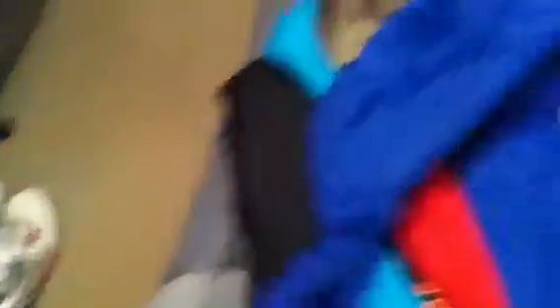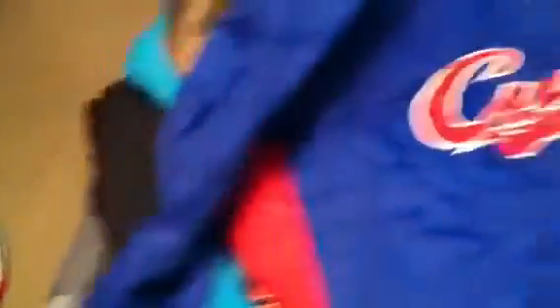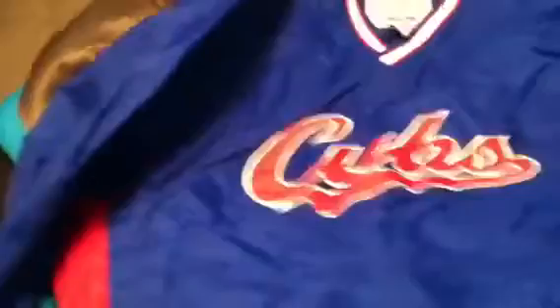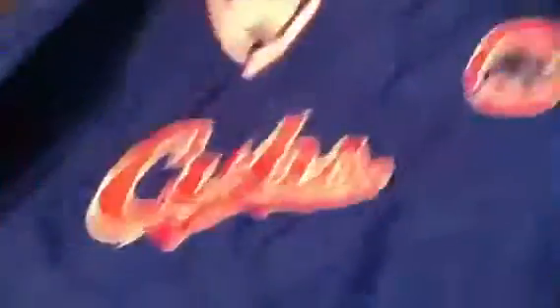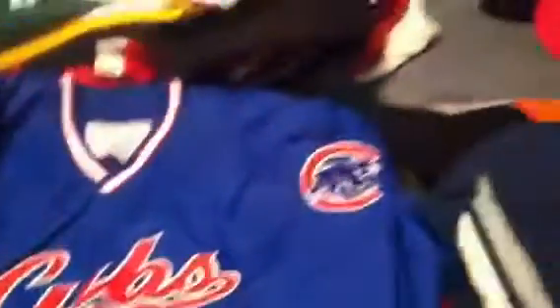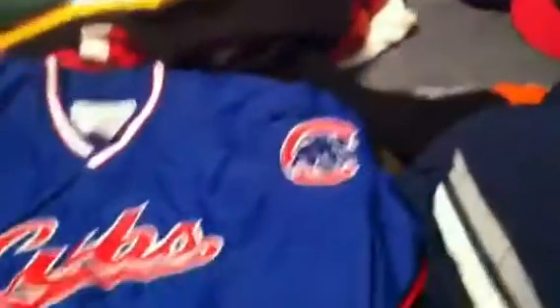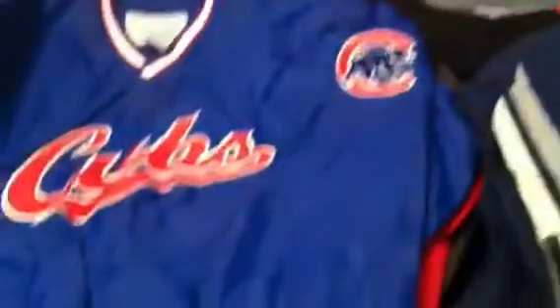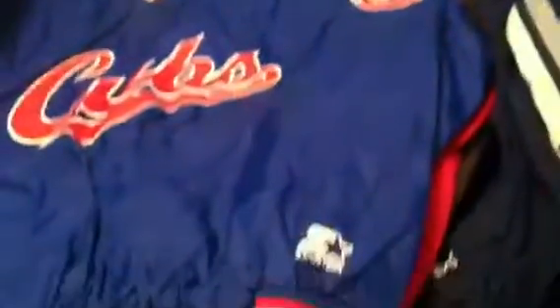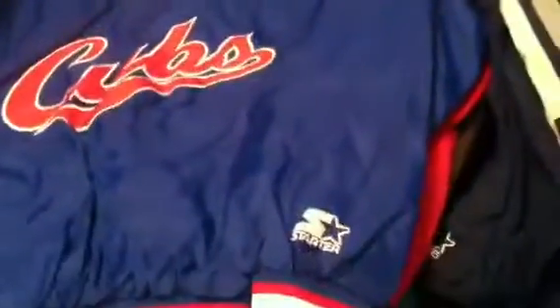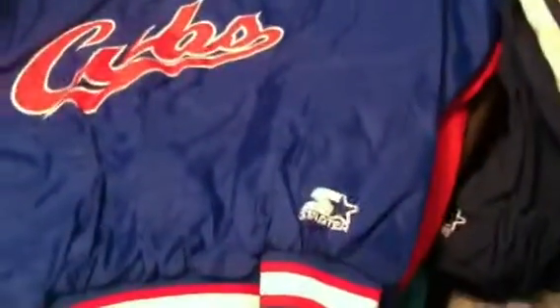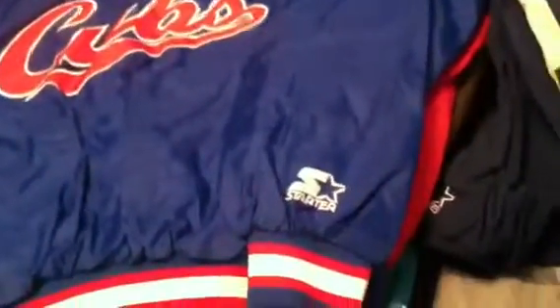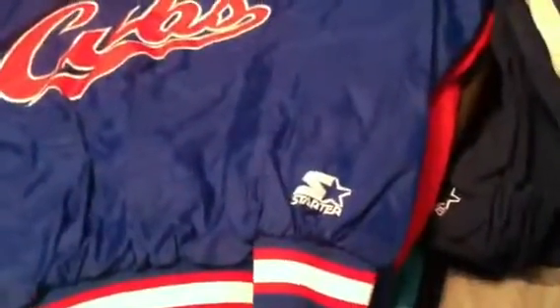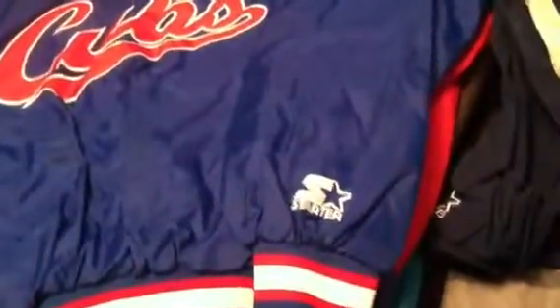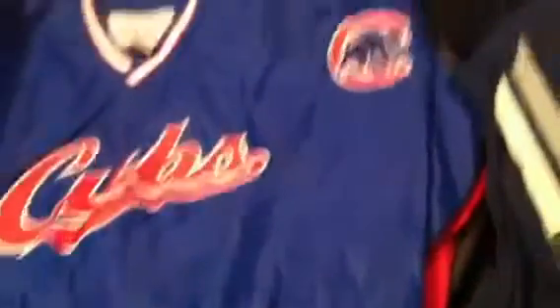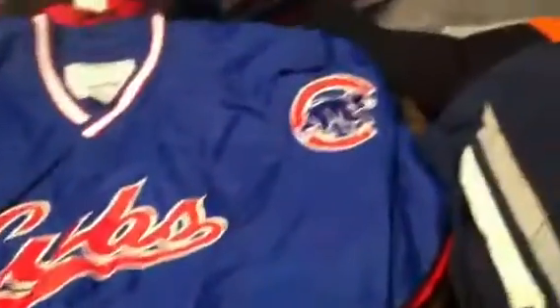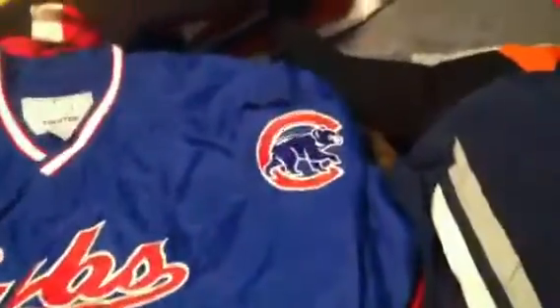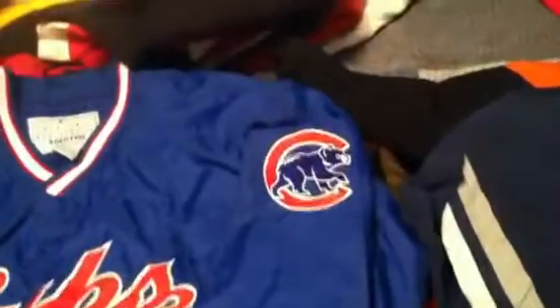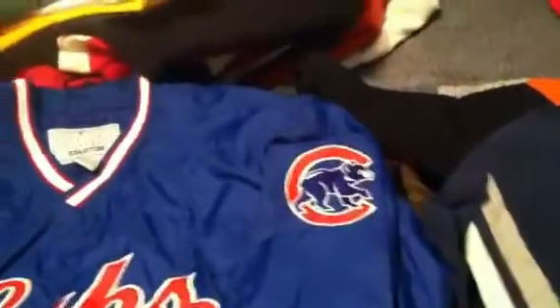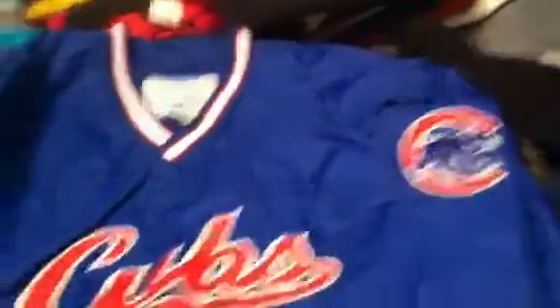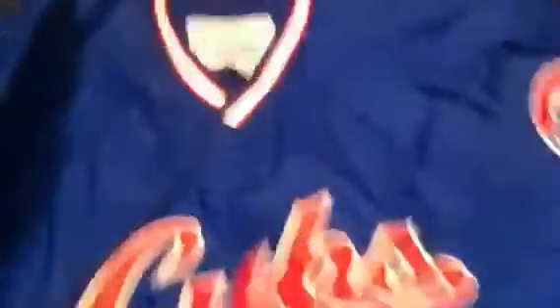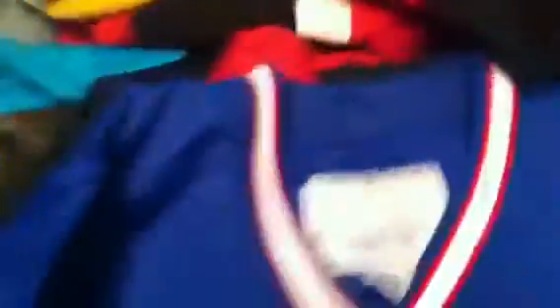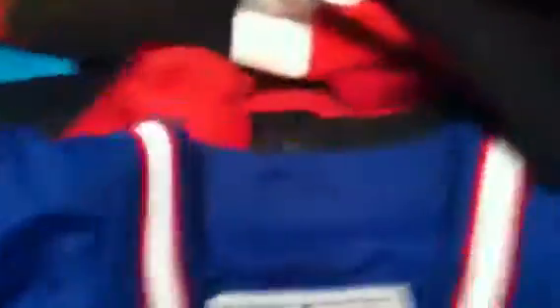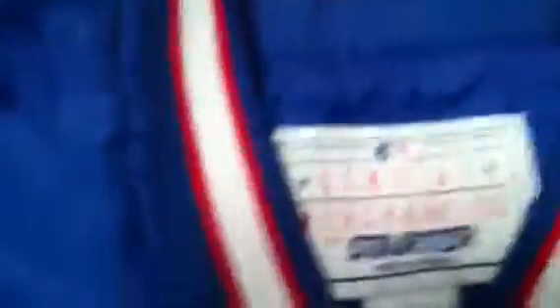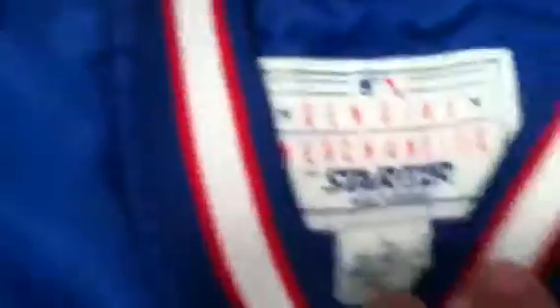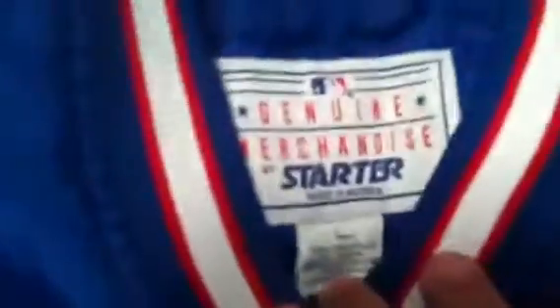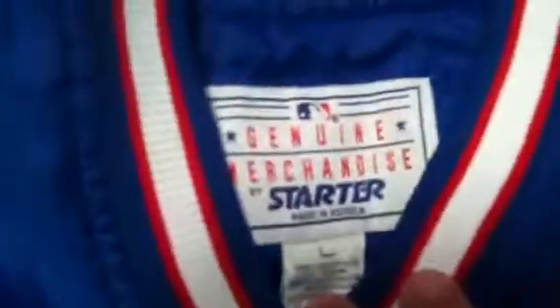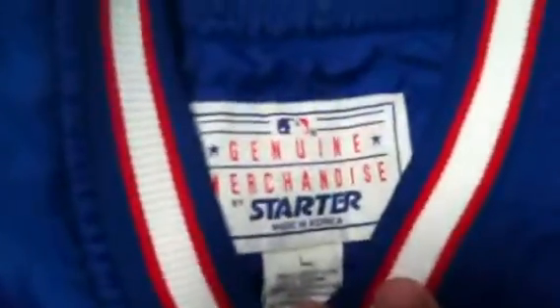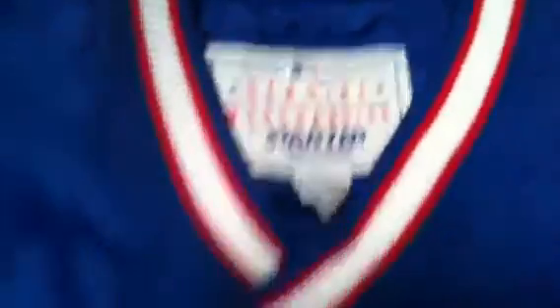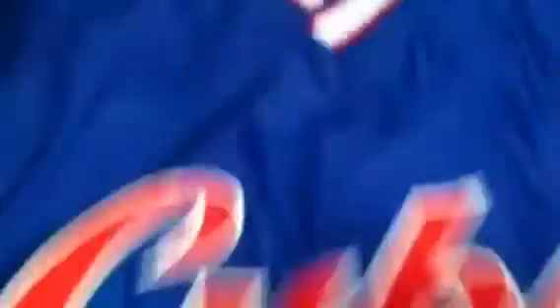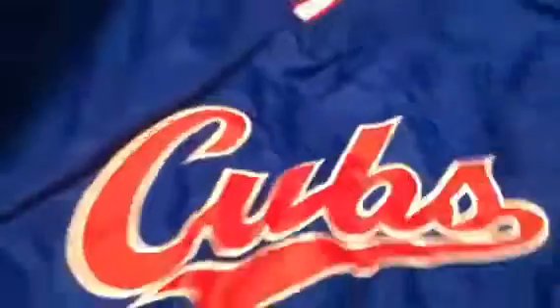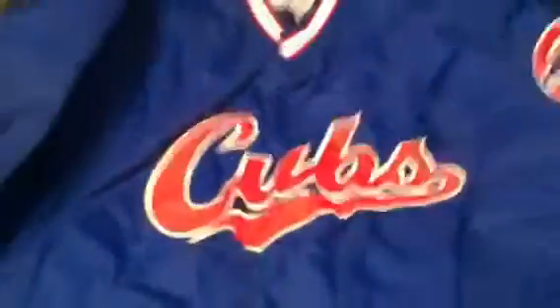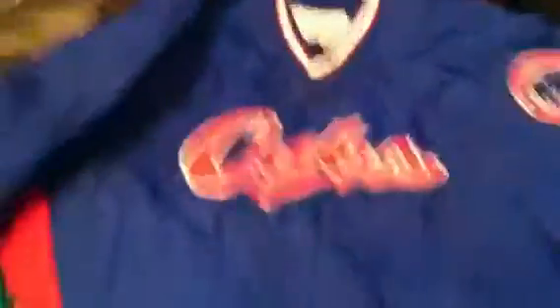Next we have — sick, sick — it's brand new, it's a Starter Chicago Cubs pullover, size large. Real sick, real nice.